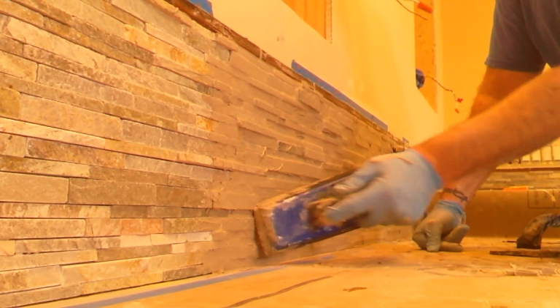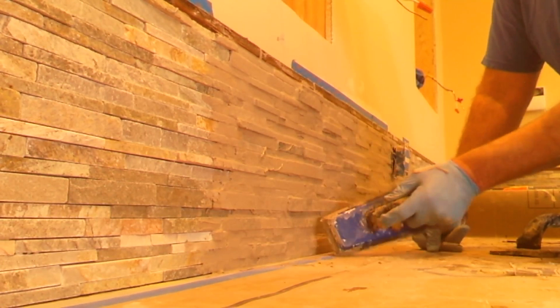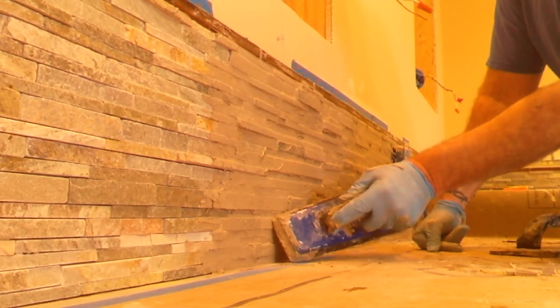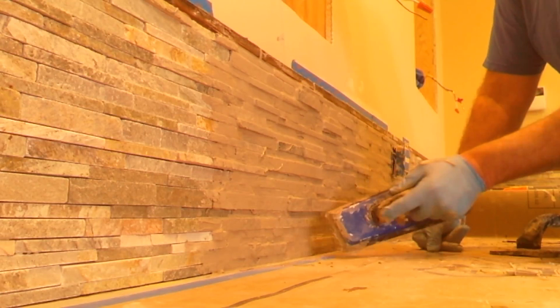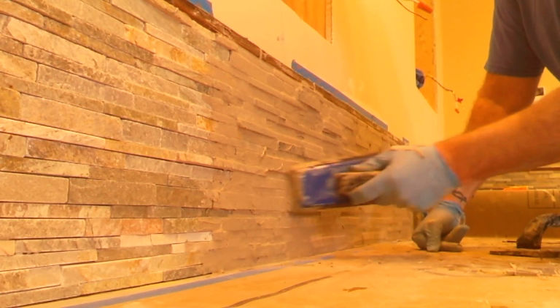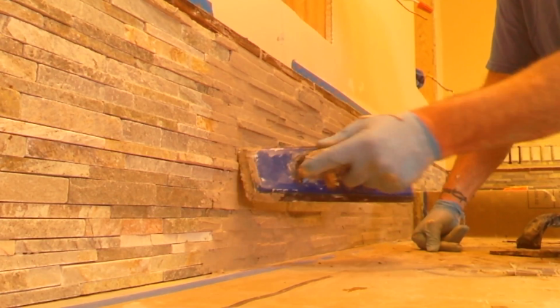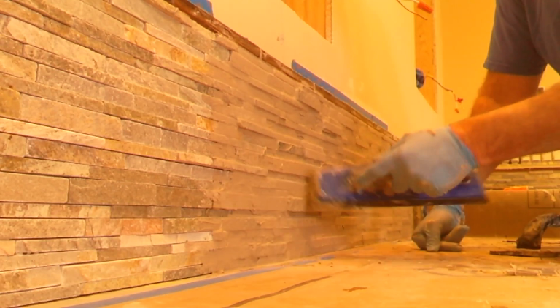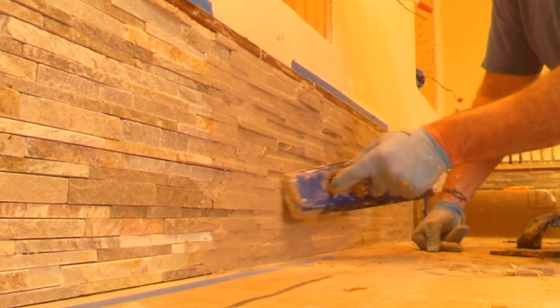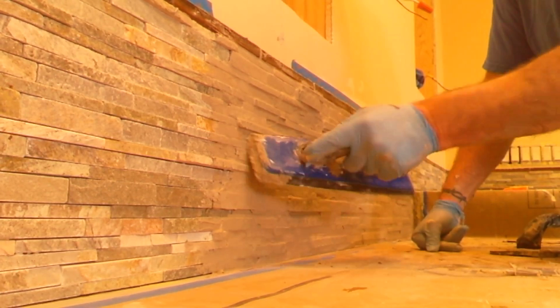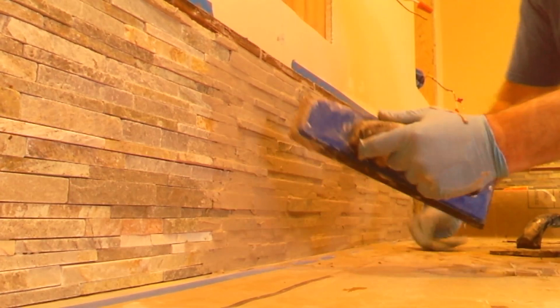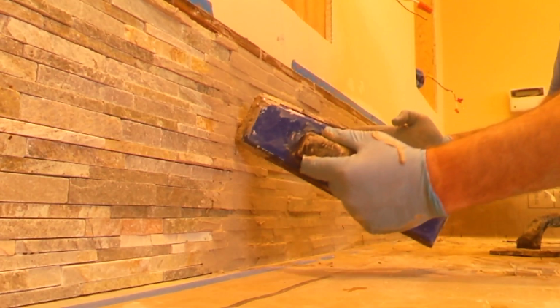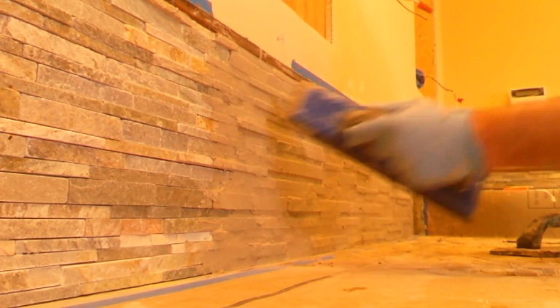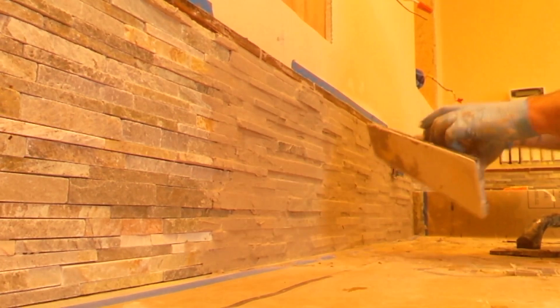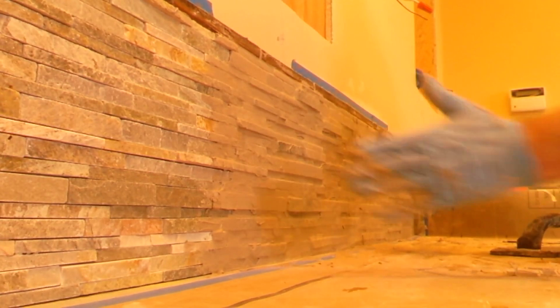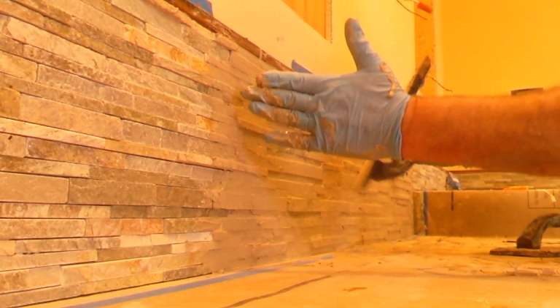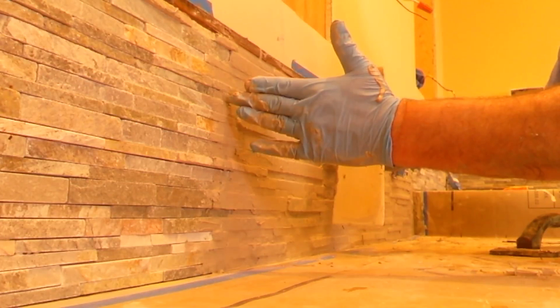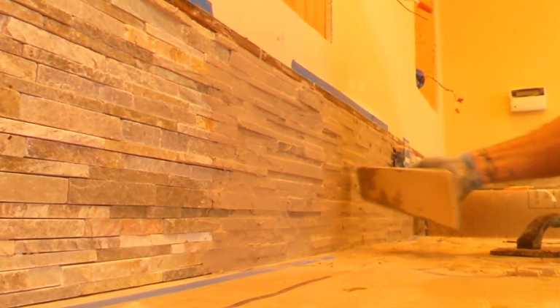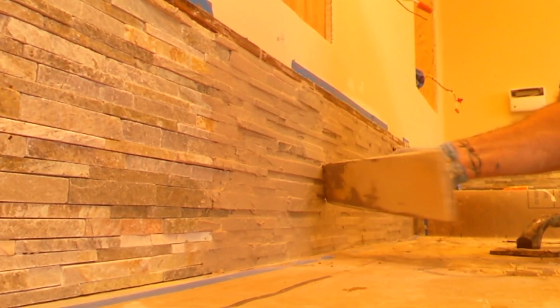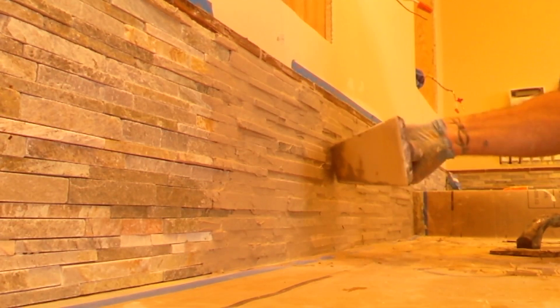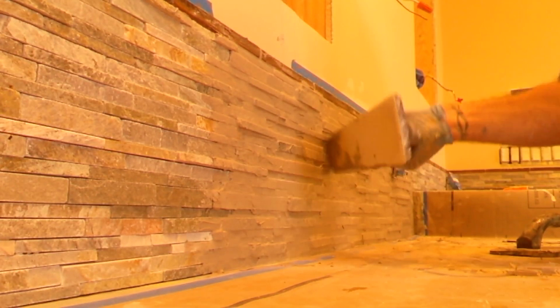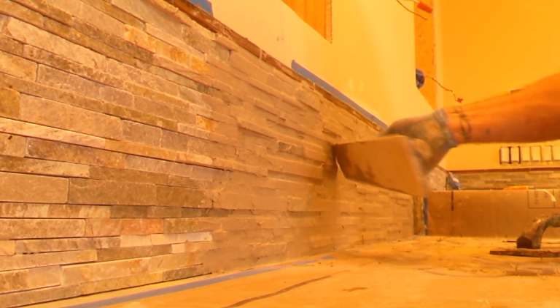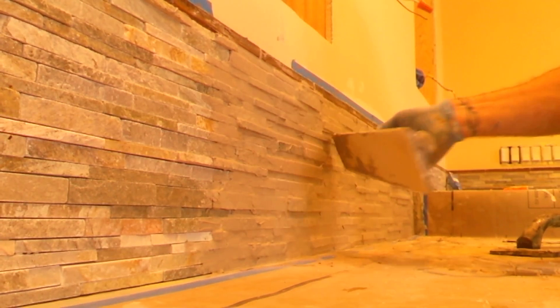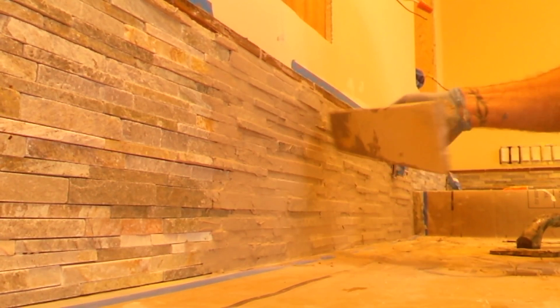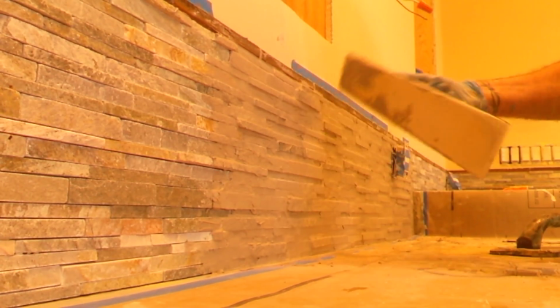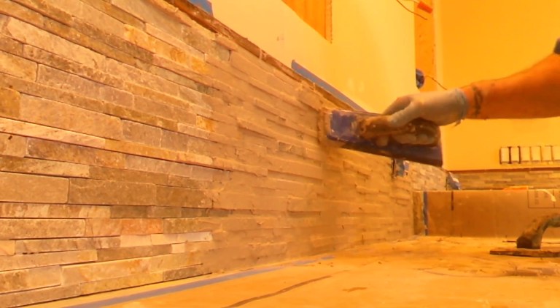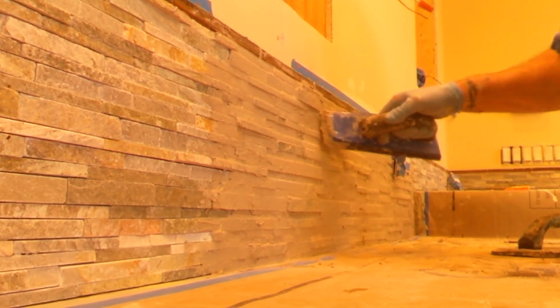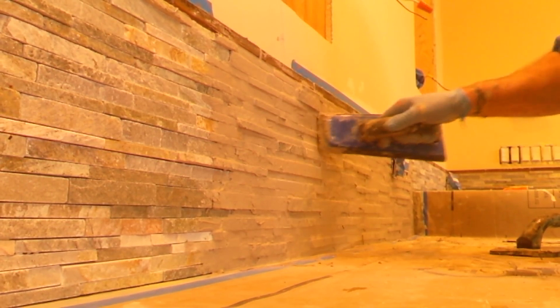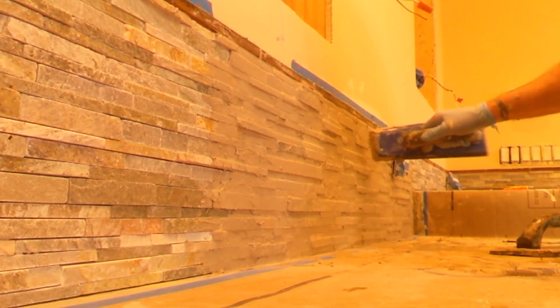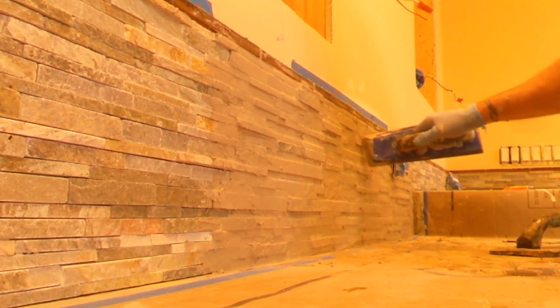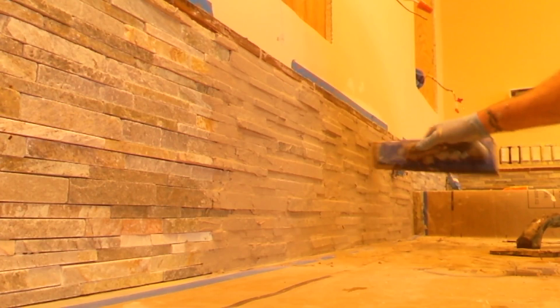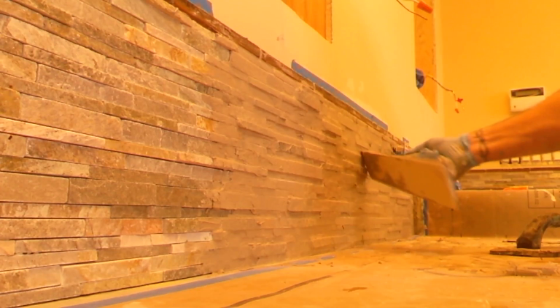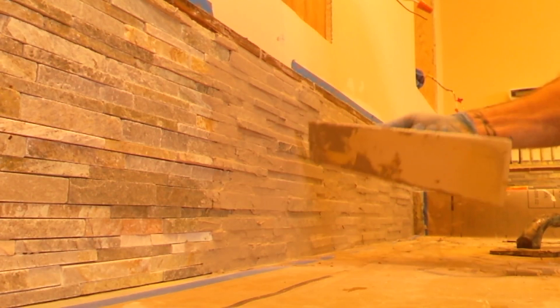Like I said, if you've never done this, I would do a little section like this at a time — about this big — just to get the hang of it. I've been doing tile for over 30 years, but this is my first time doing dry stack.